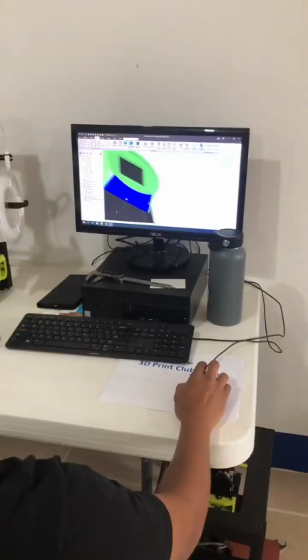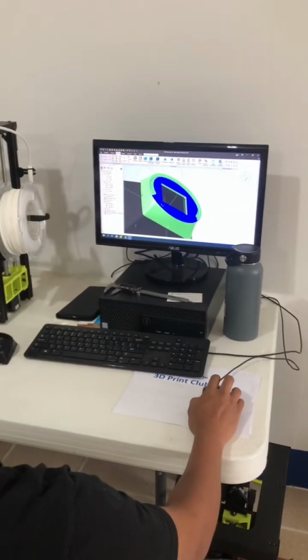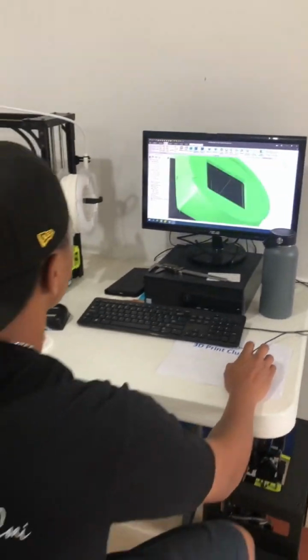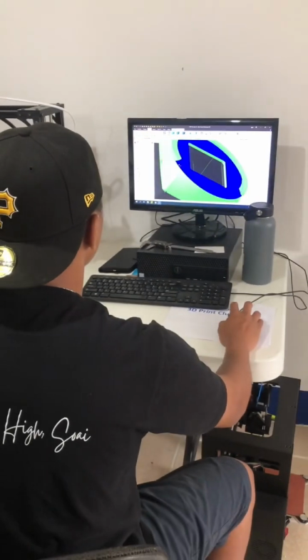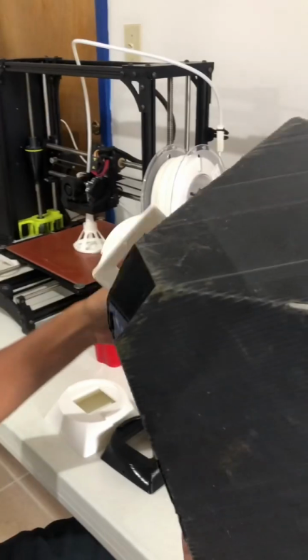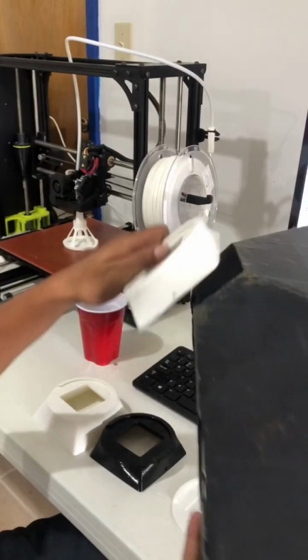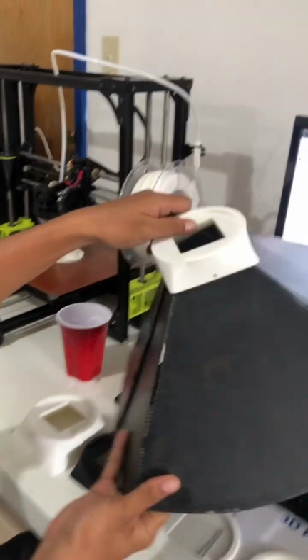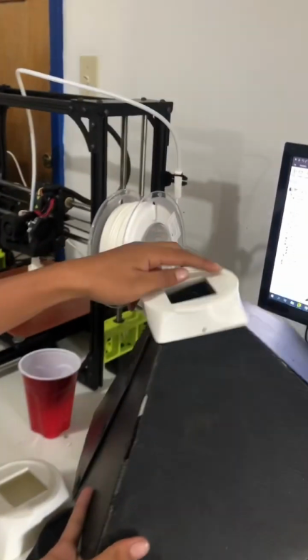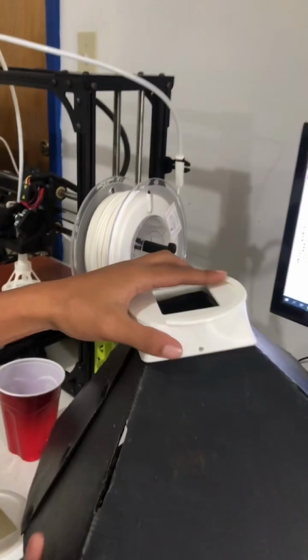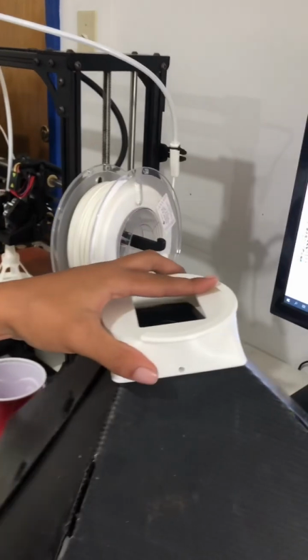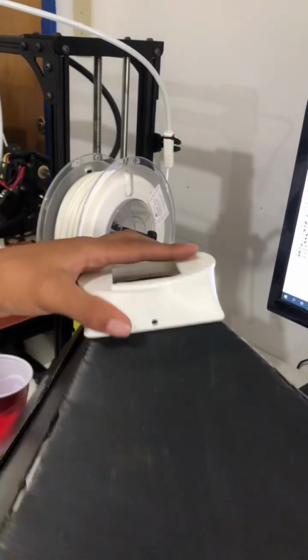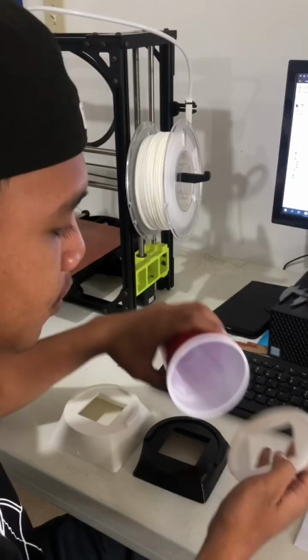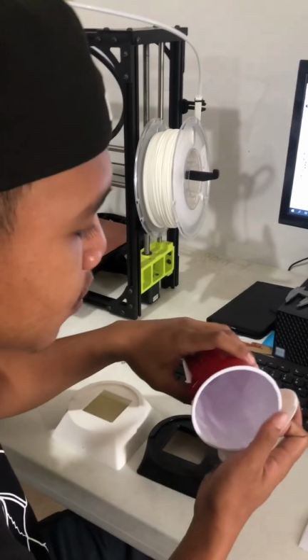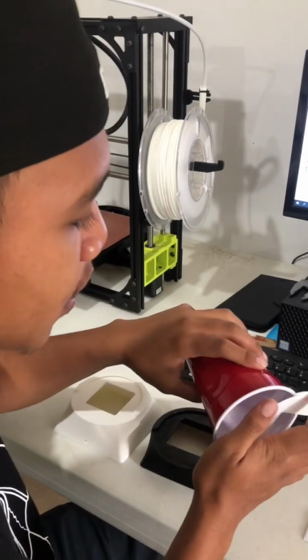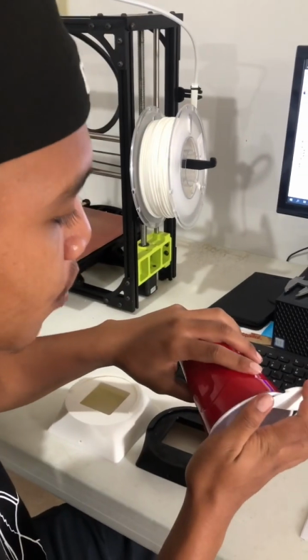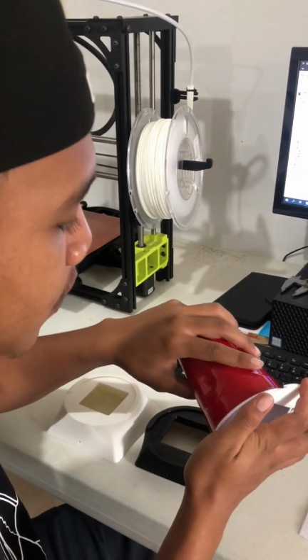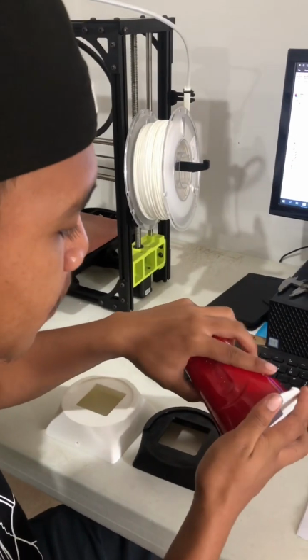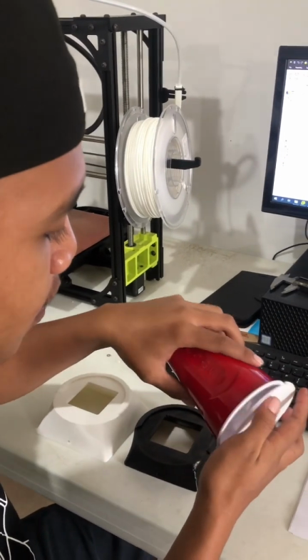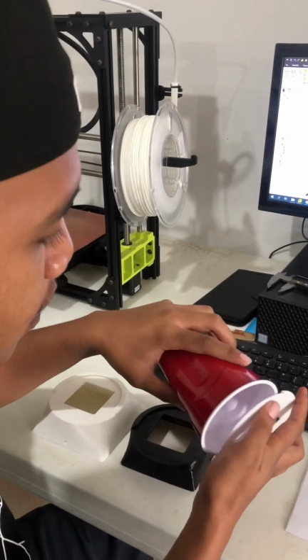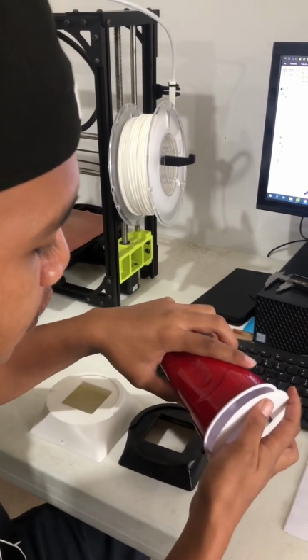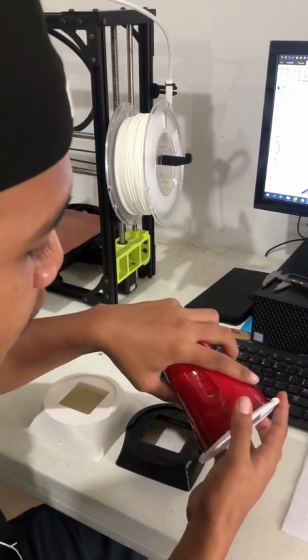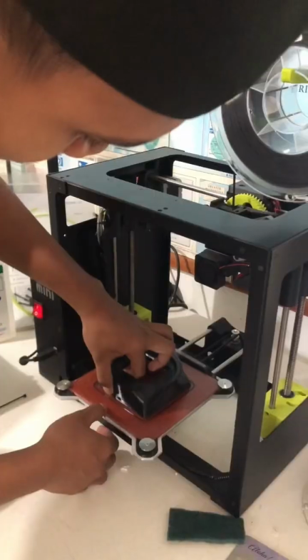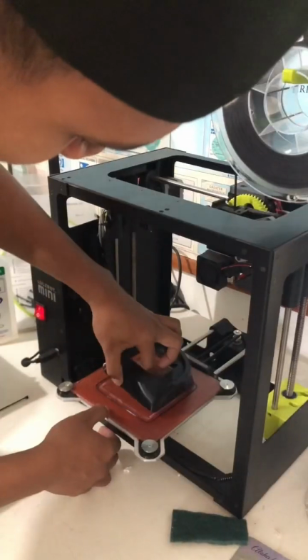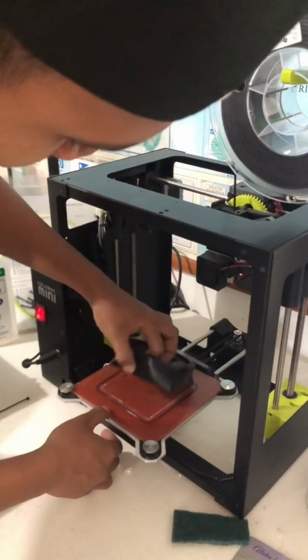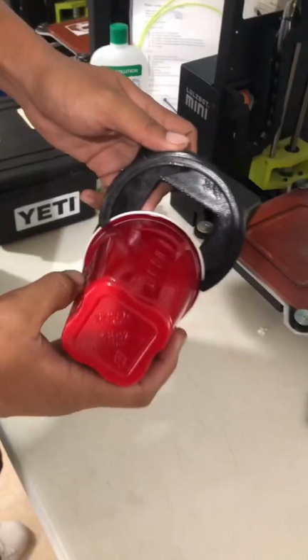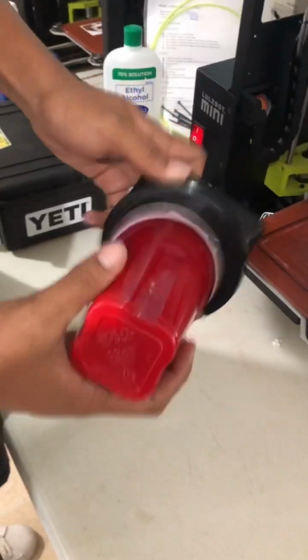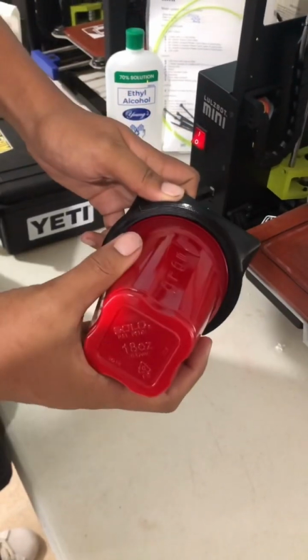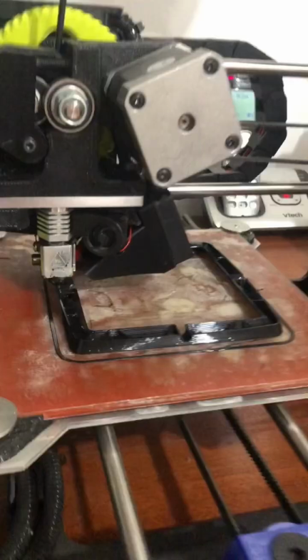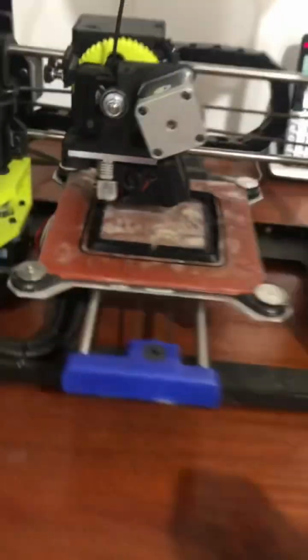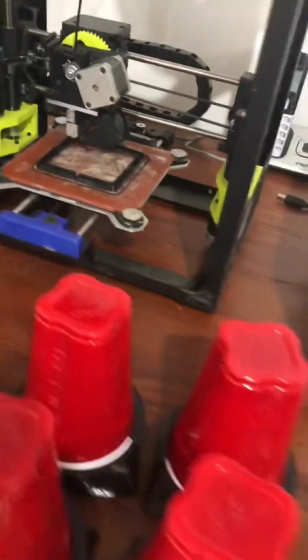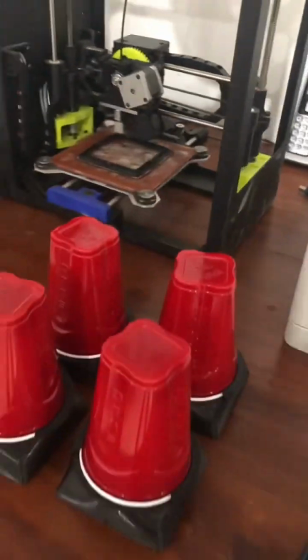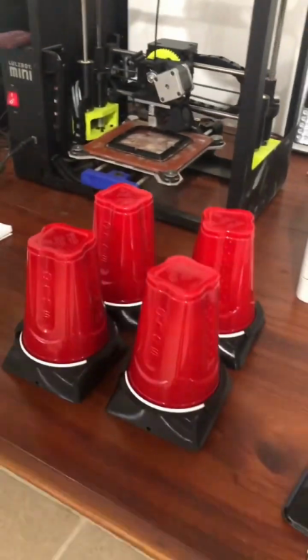We modeled the bottom part of the beetle trap so we get a good snug fit with our adapter. It took us several iterations to get a good snap fit between the cup and the adapter. Once we got the fit right, we did a small production run and are ready to install and test.